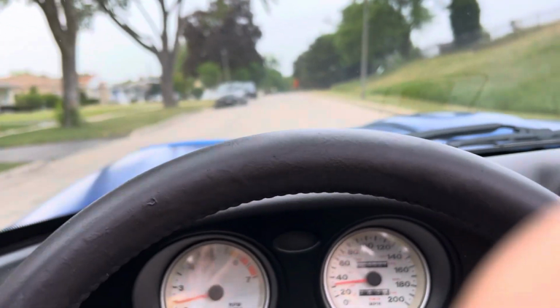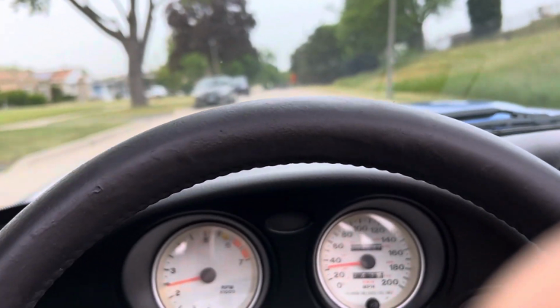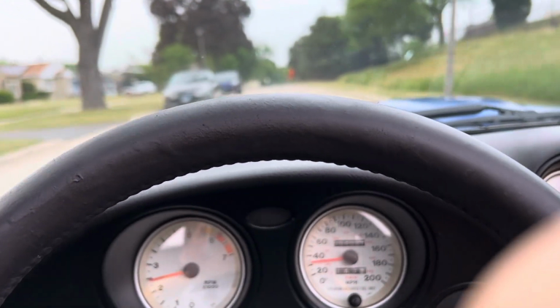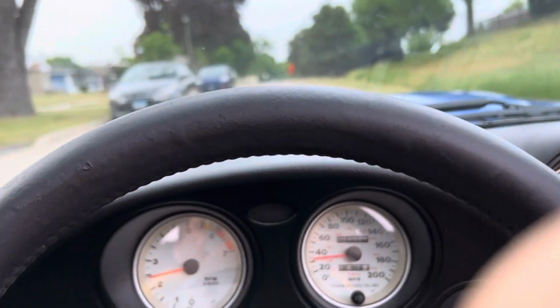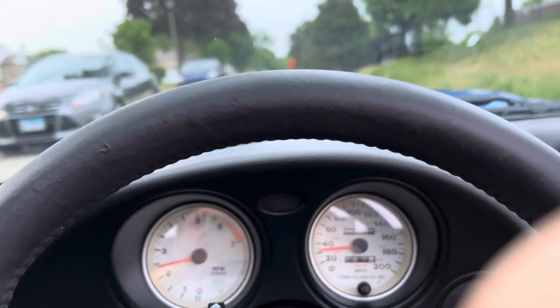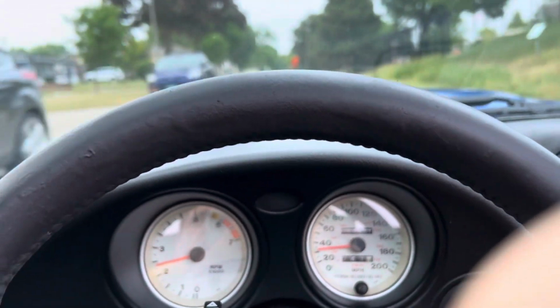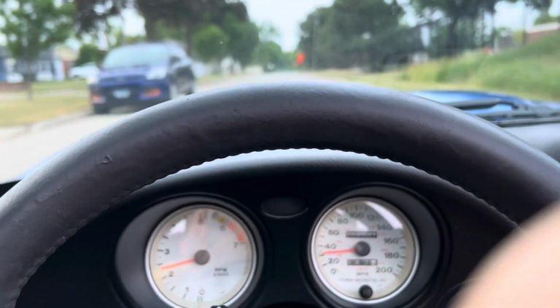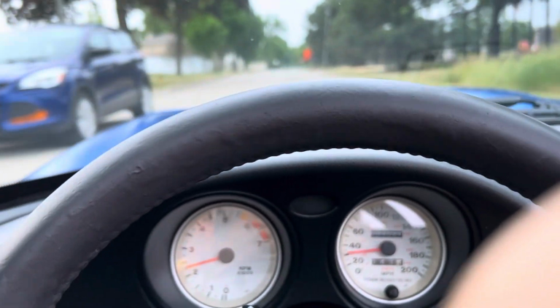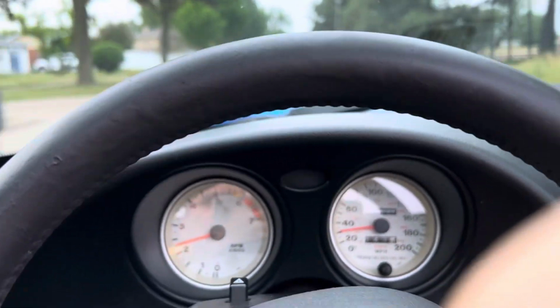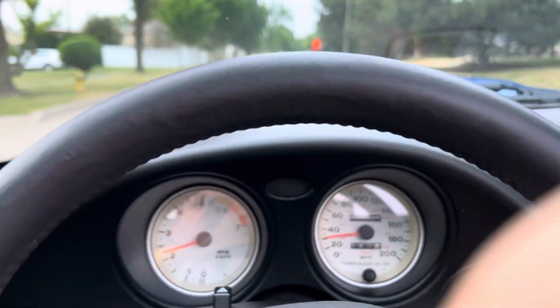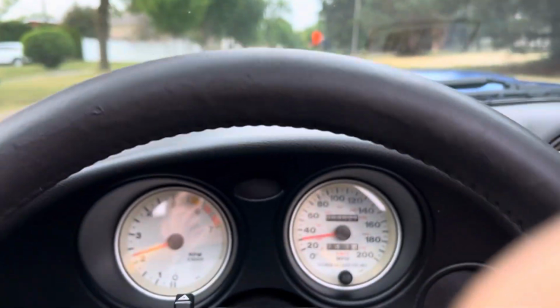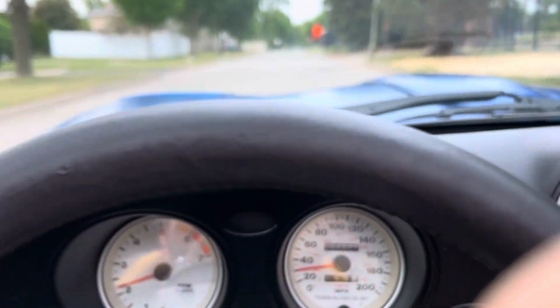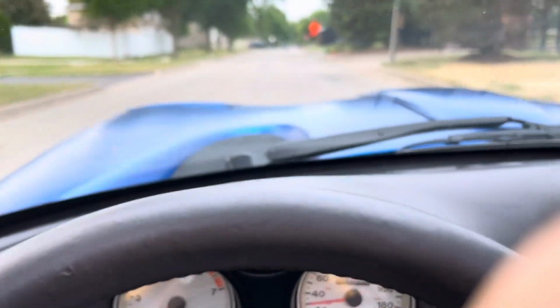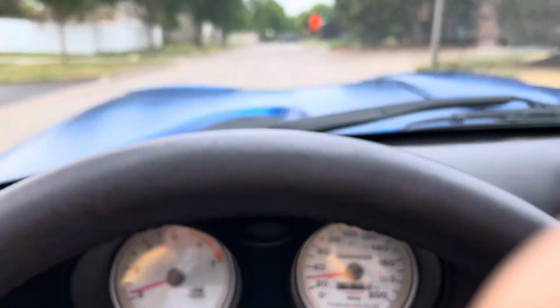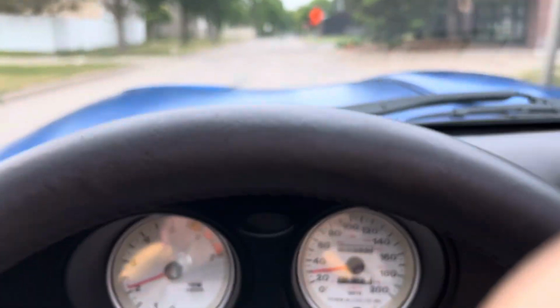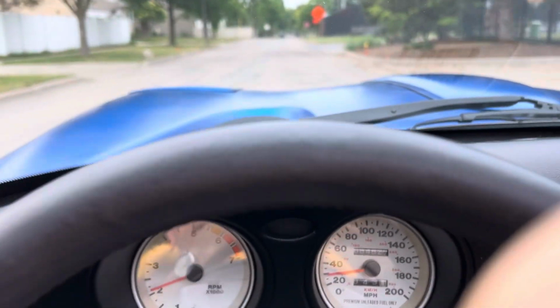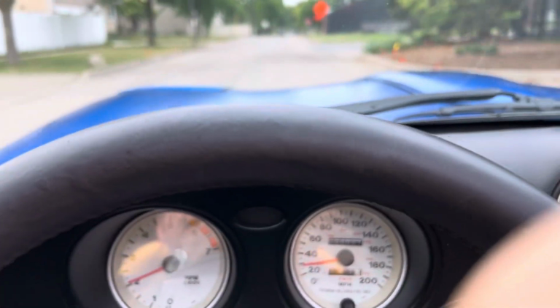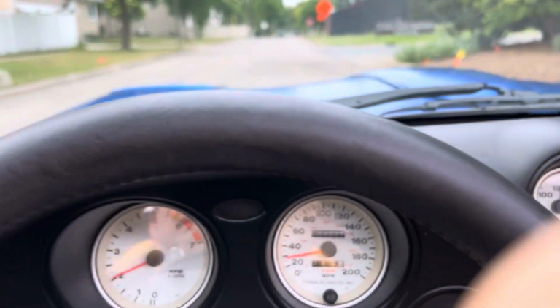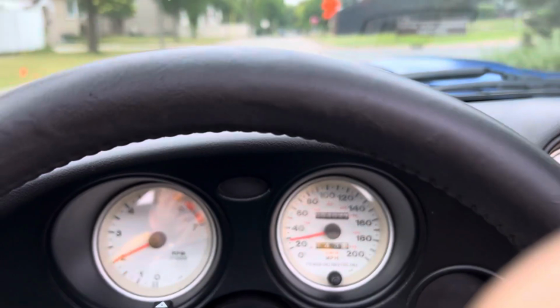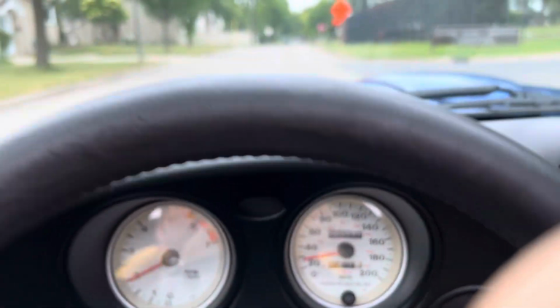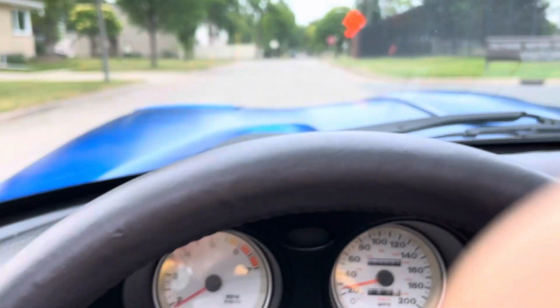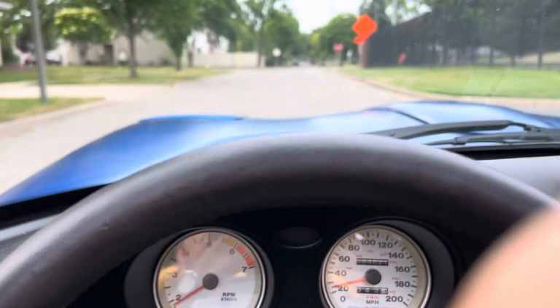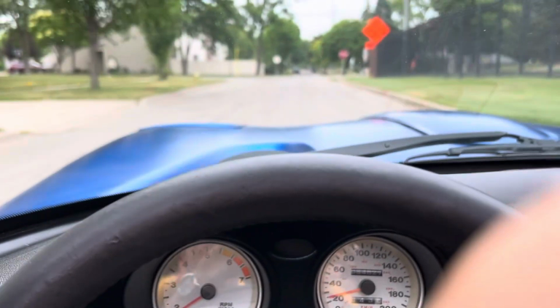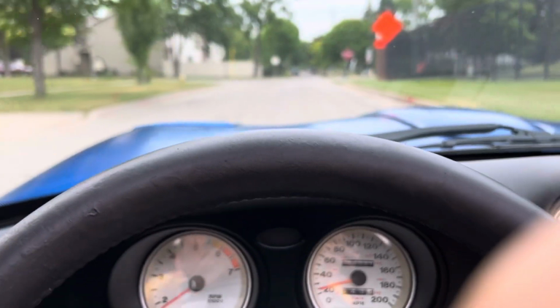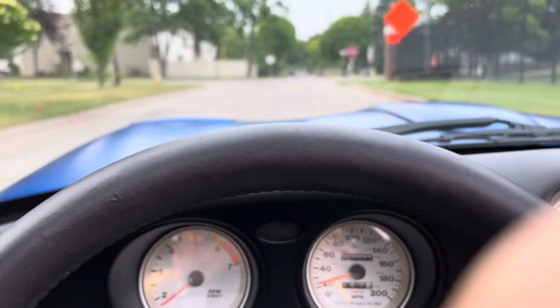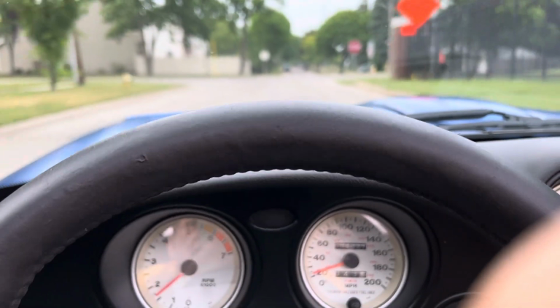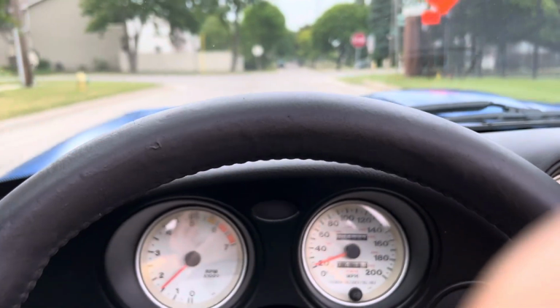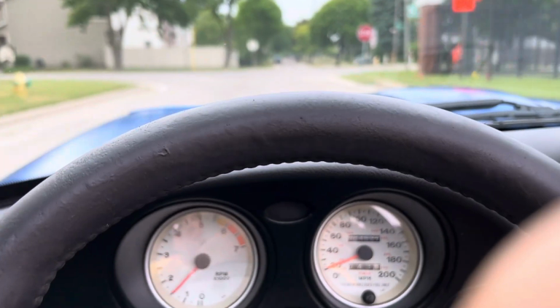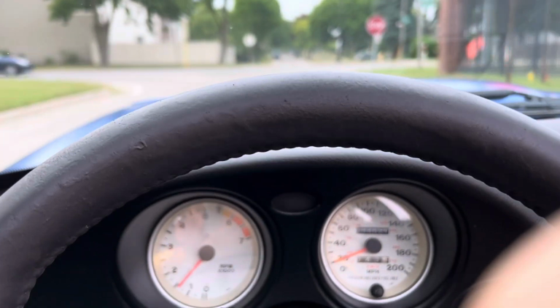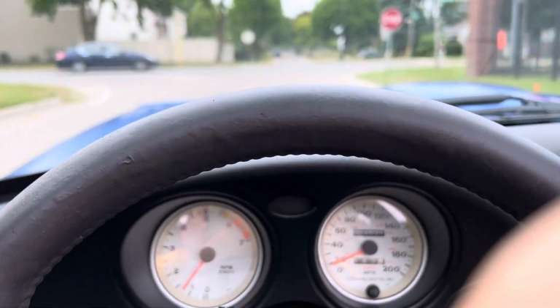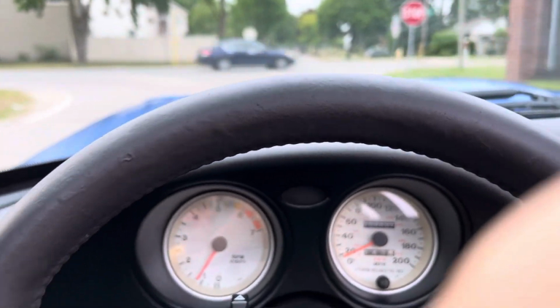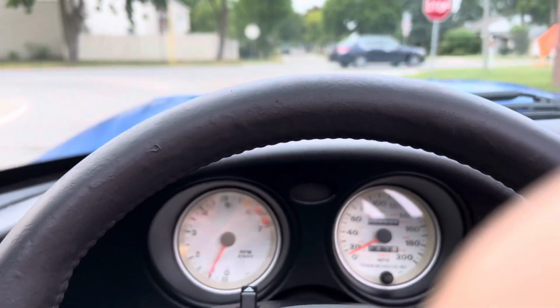As you can see, there's no noise. There's no noise from the suspension. Everything is superb. Well composed.